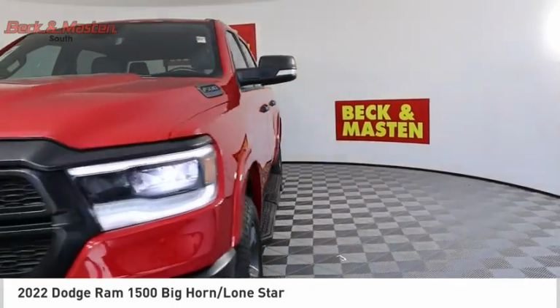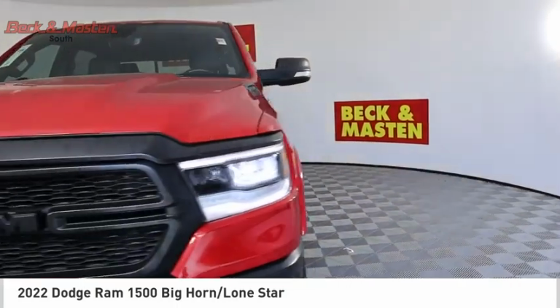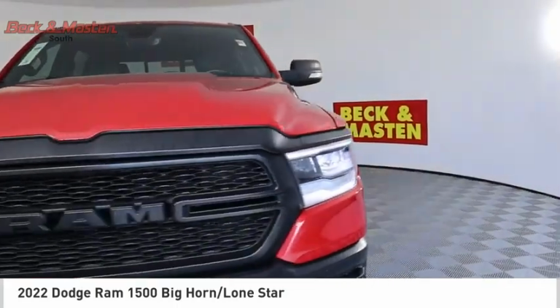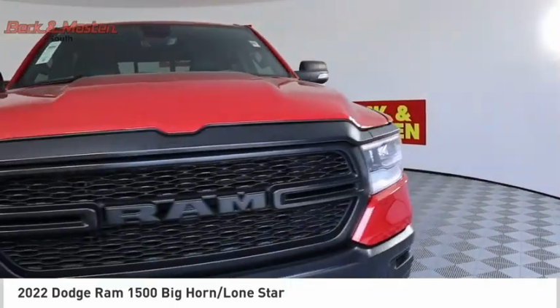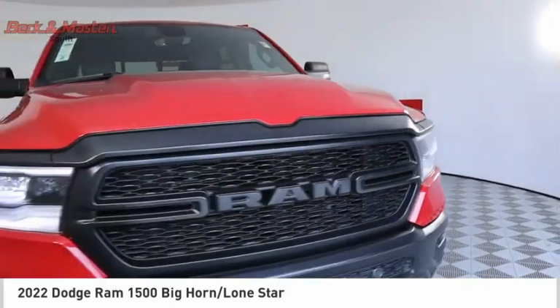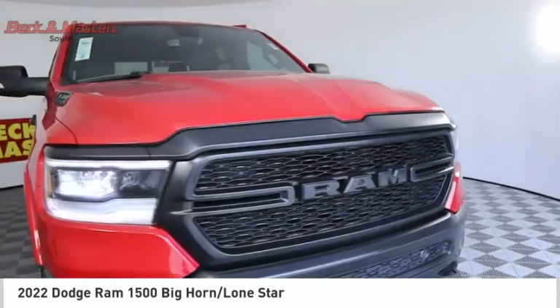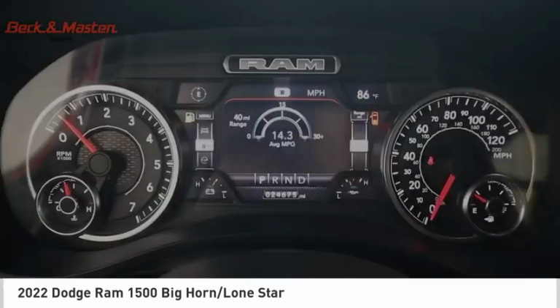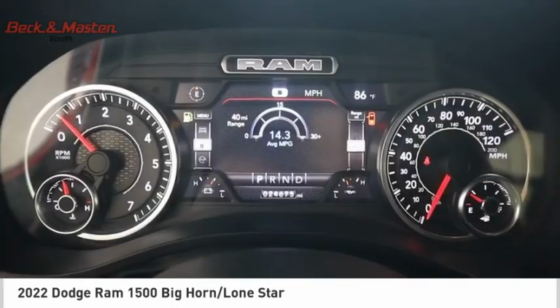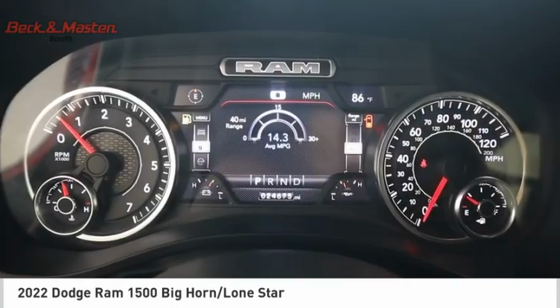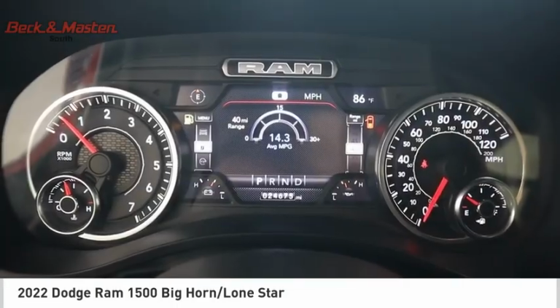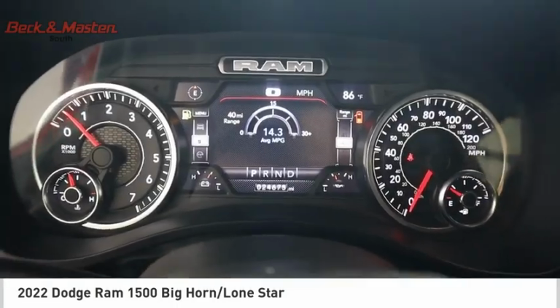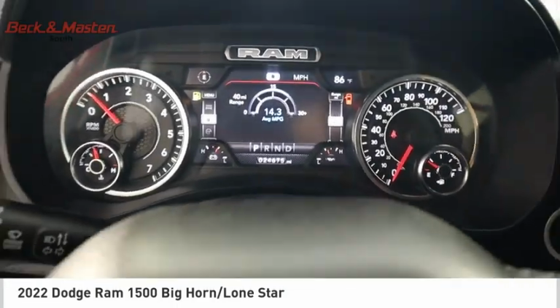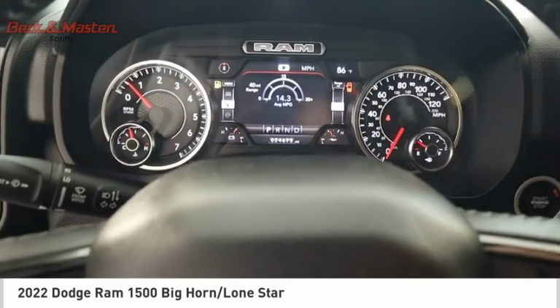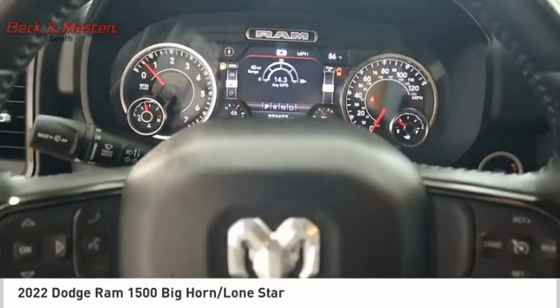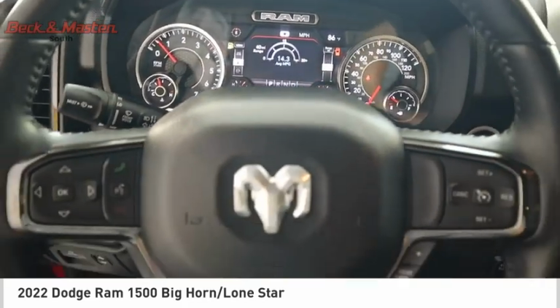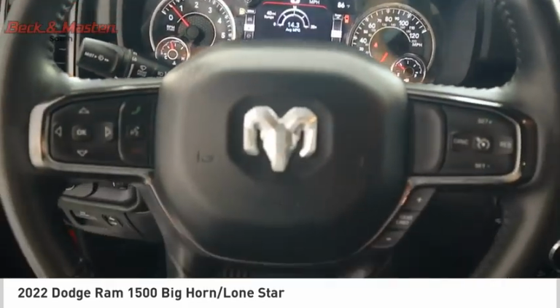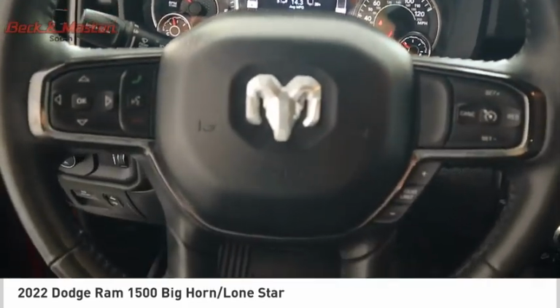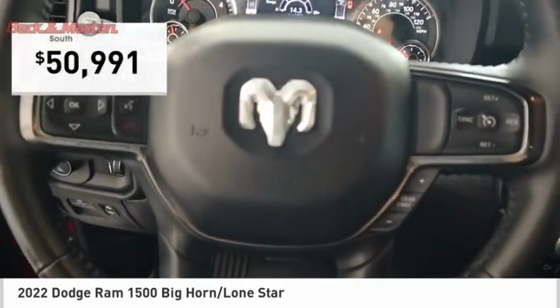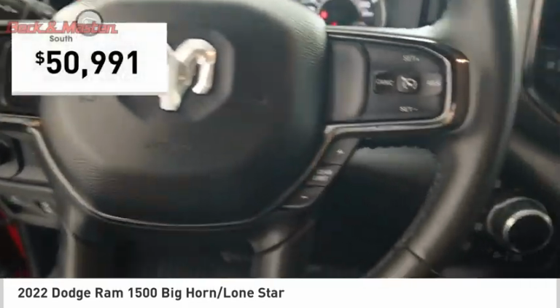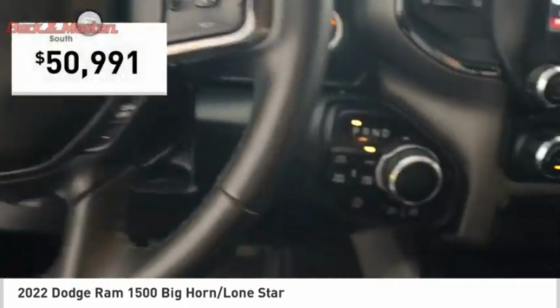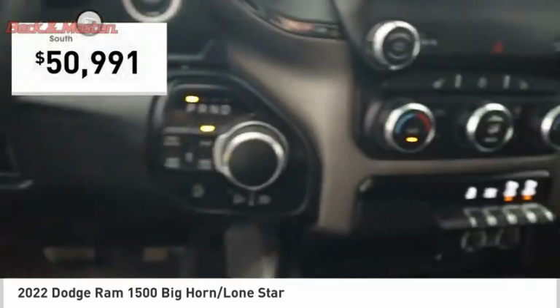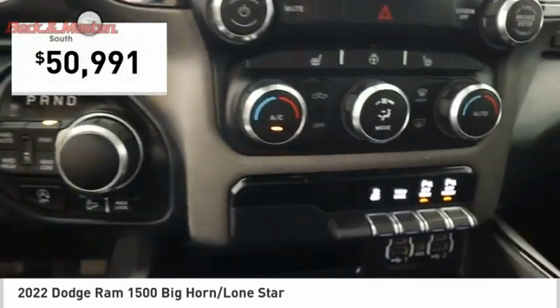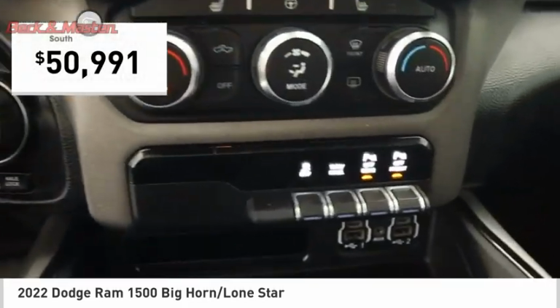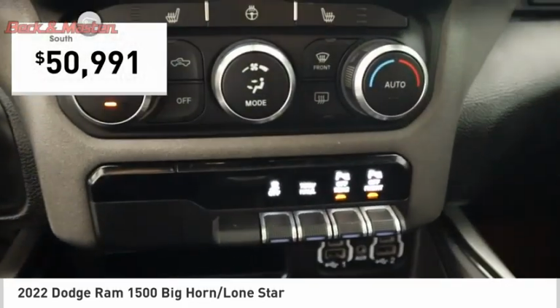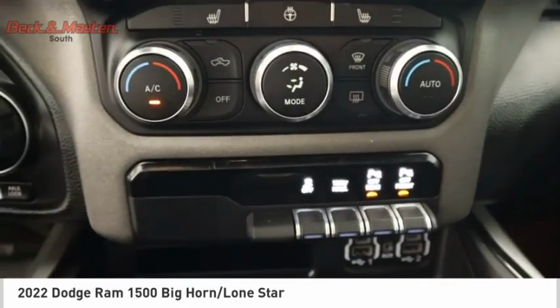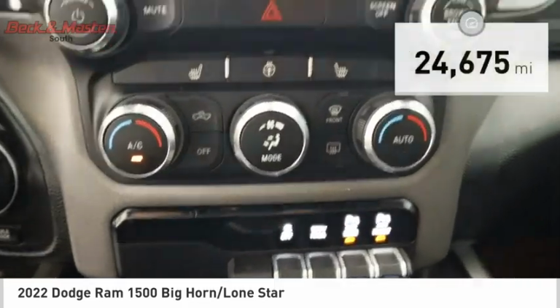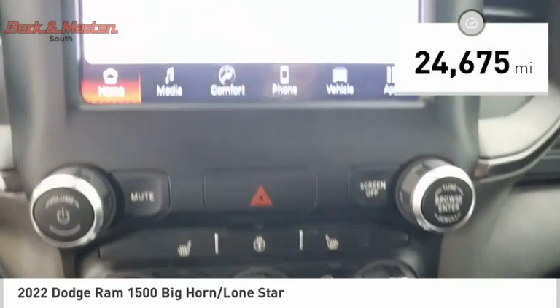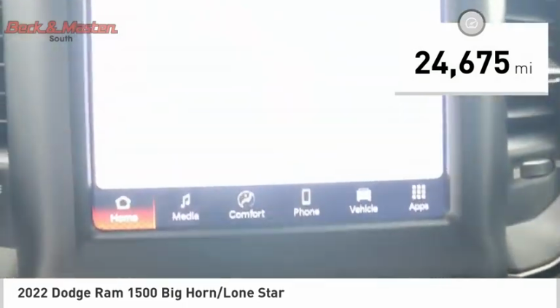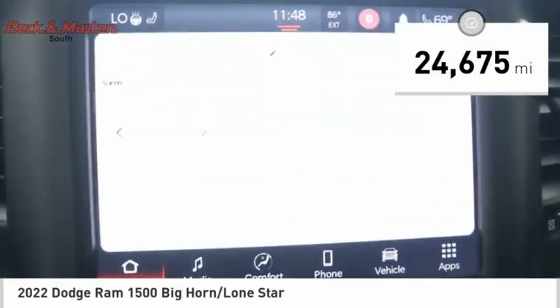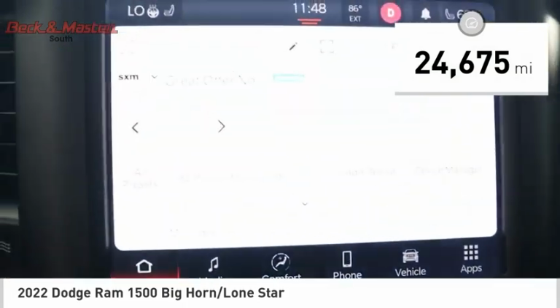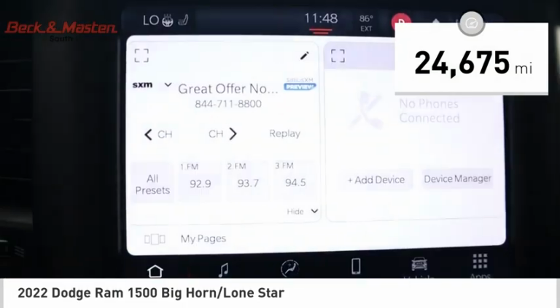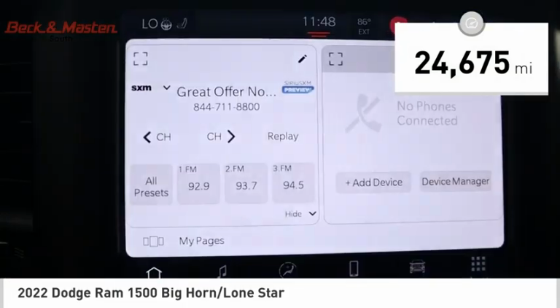Bred for strength and intelligence, the Ram 1500's towing and cargo hauling capabilities come naturally, and is priced below $55,000. This vehicle has less than 25,000 miles.